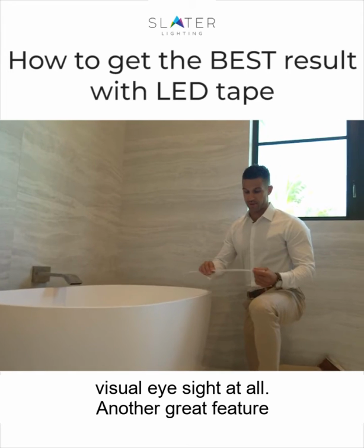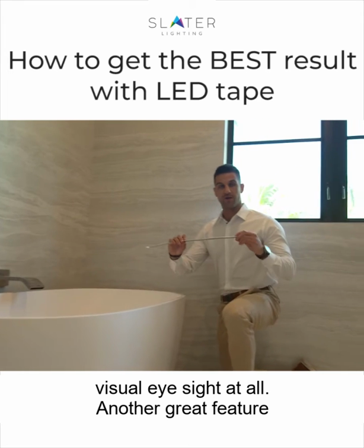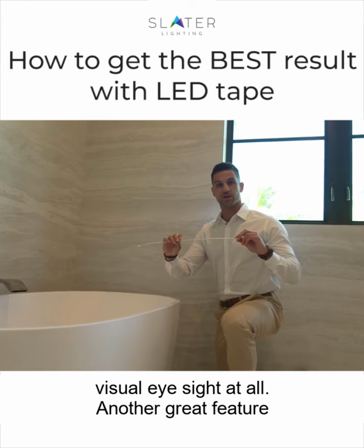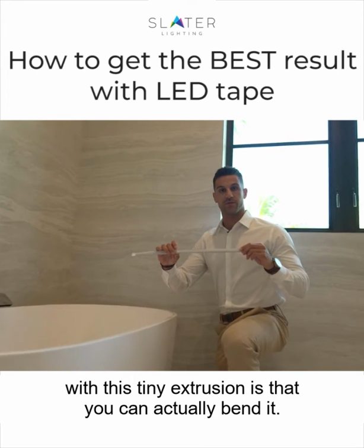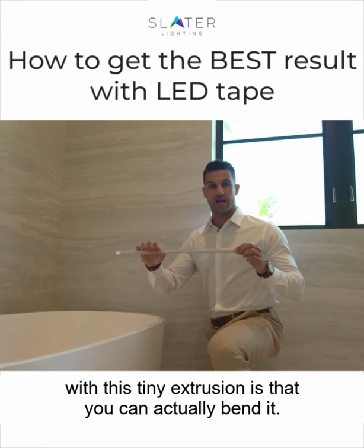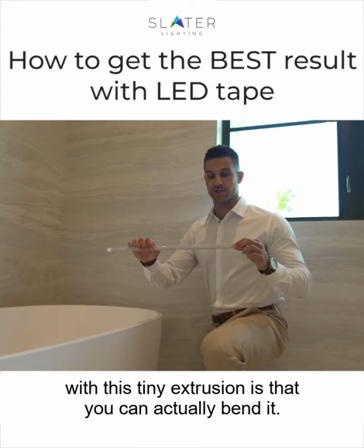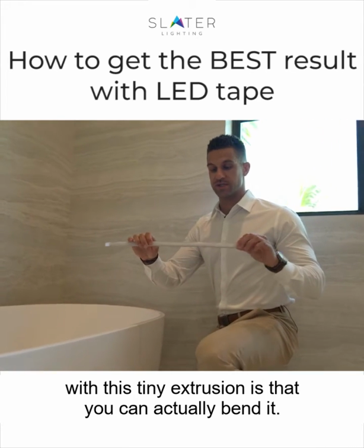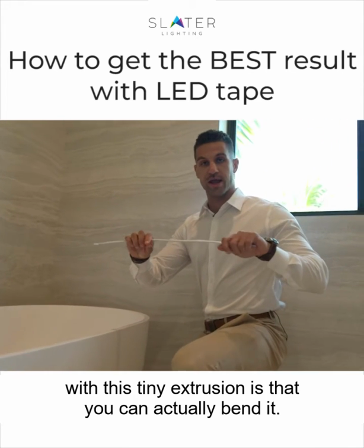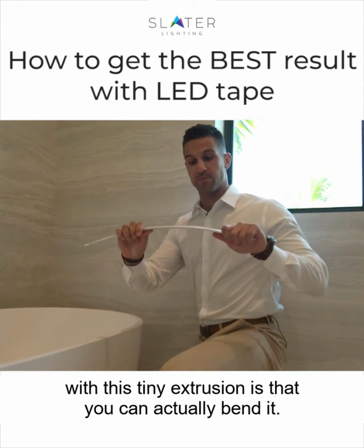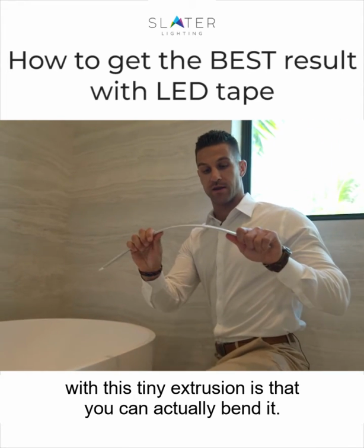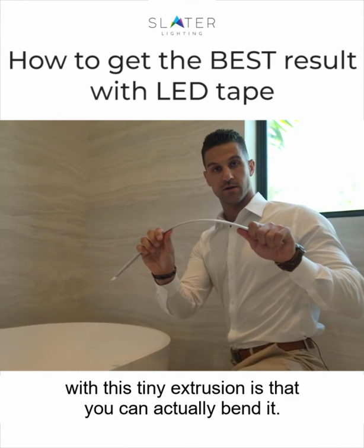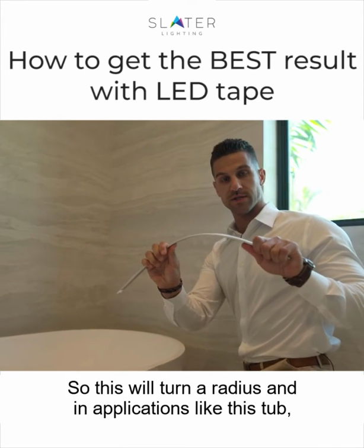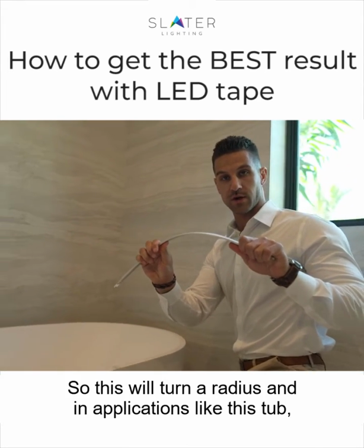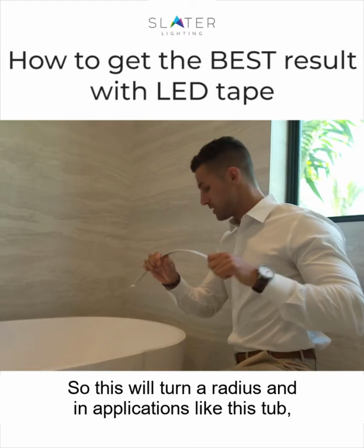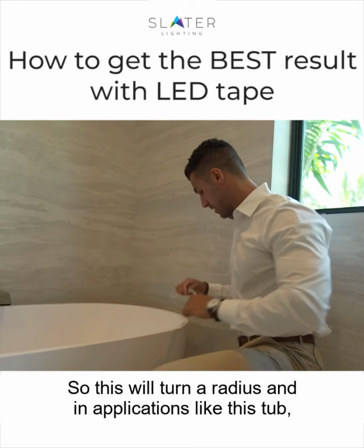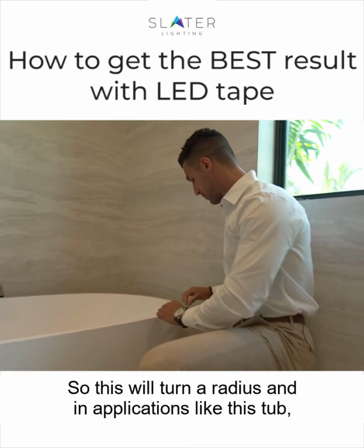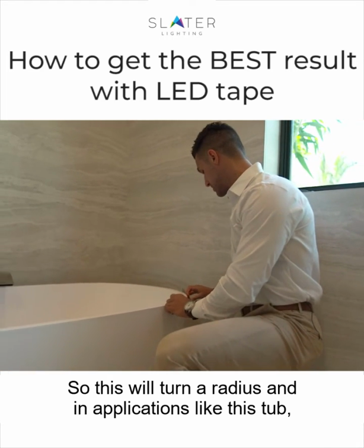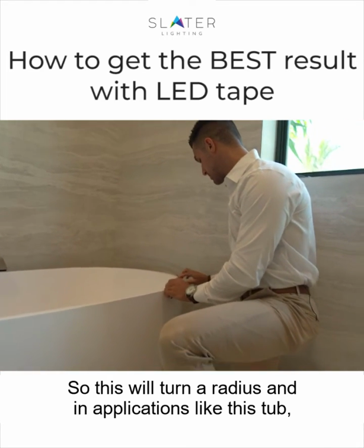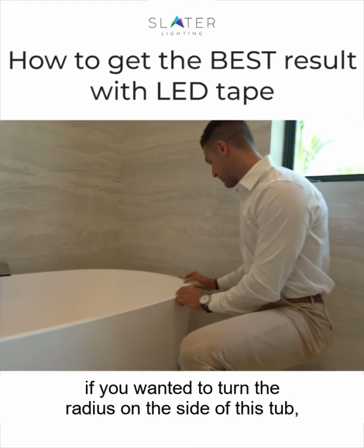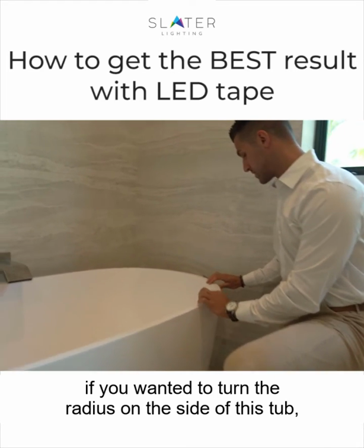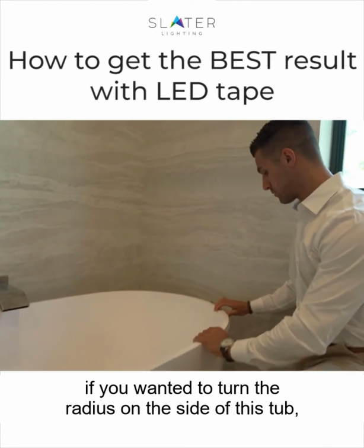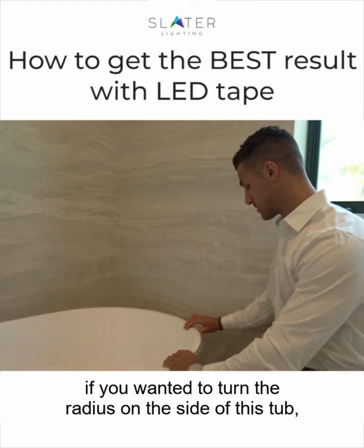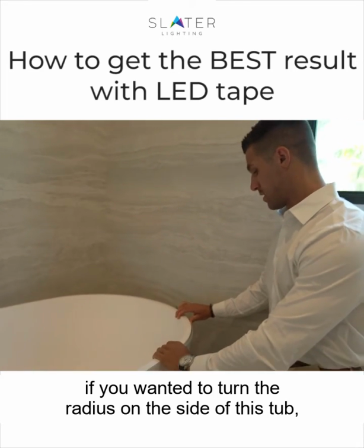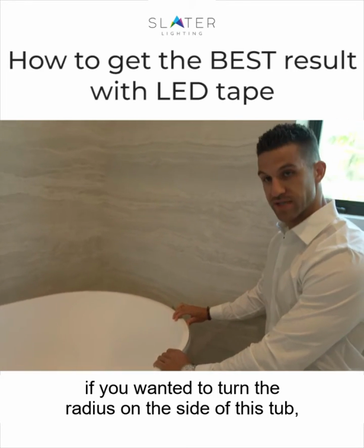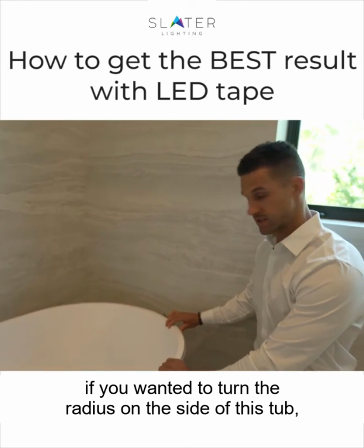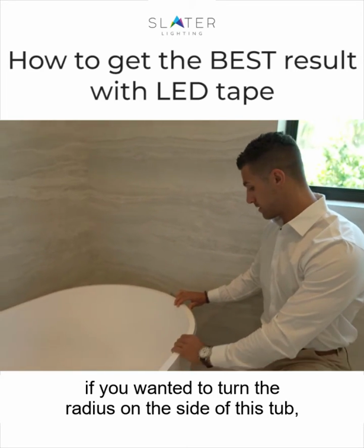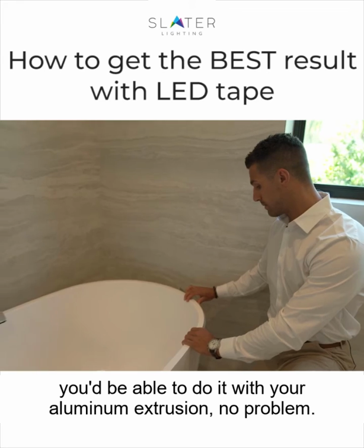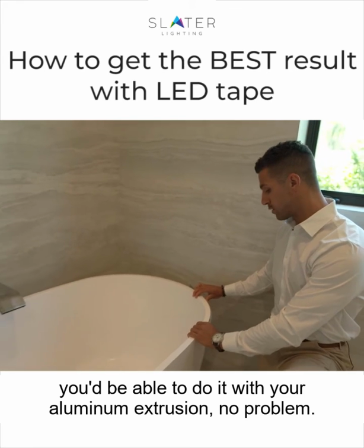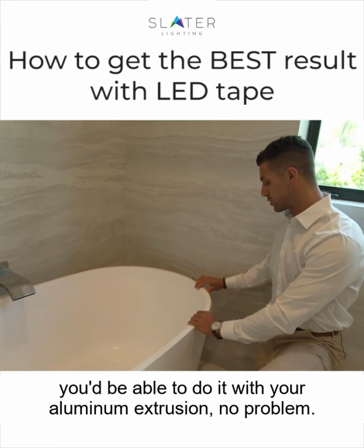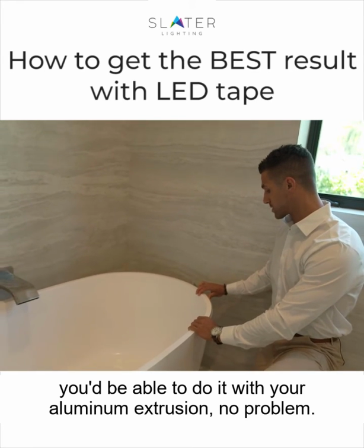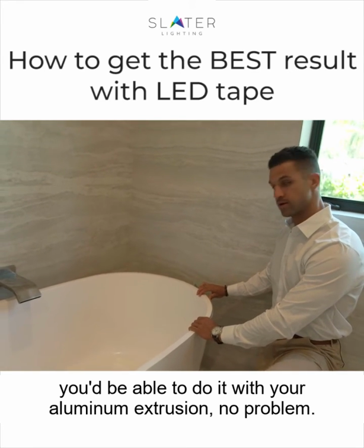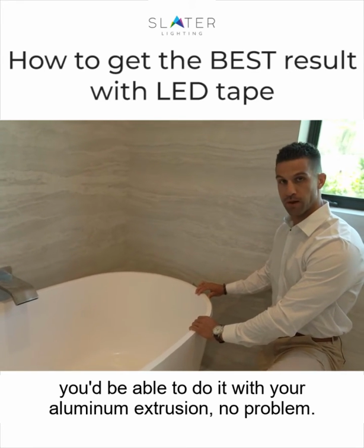Another great feature with this tiny extrusion is that you can actually bend it. So this will turn a radius, and in applications like this tub, if you wanted to turn the radius on the side of this tub, you'd be able to do it with your aluminum extrusion, no problem.